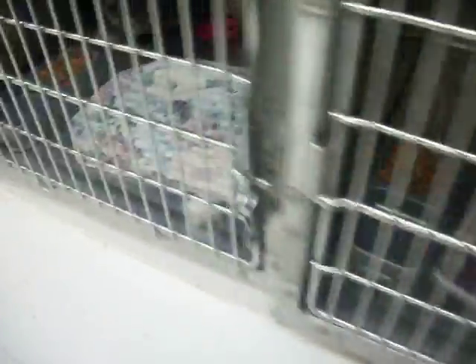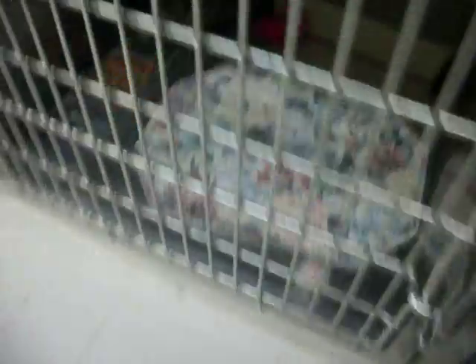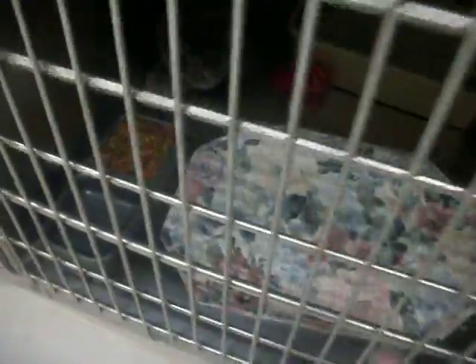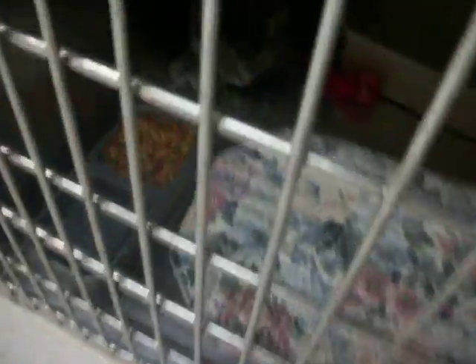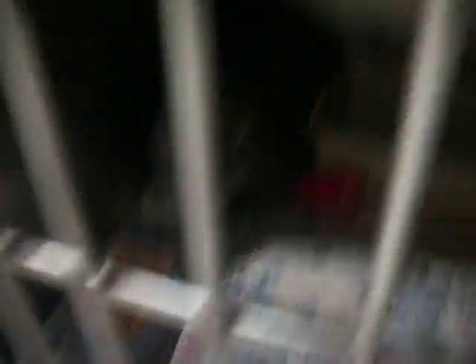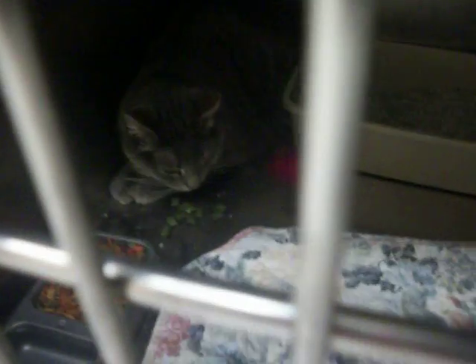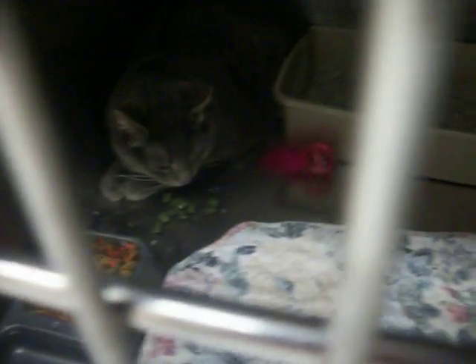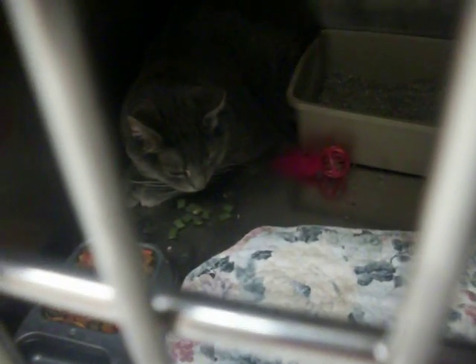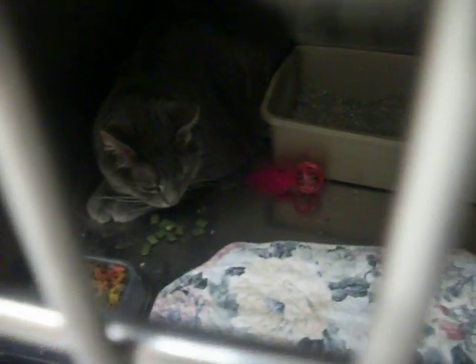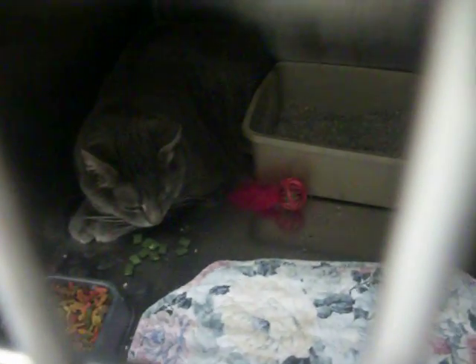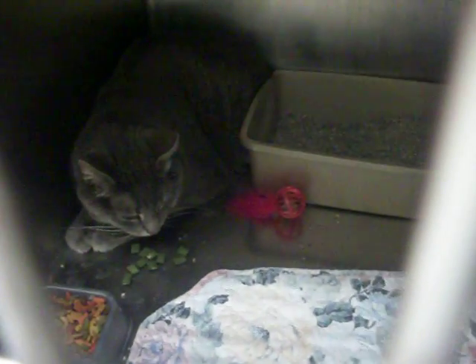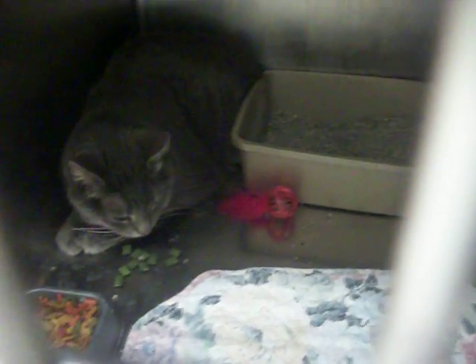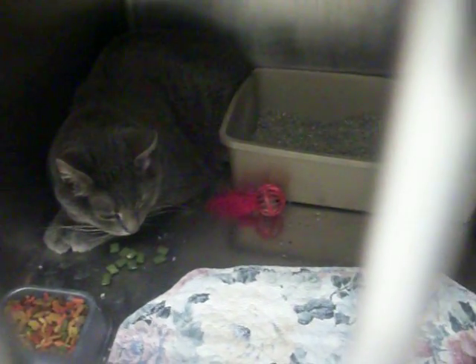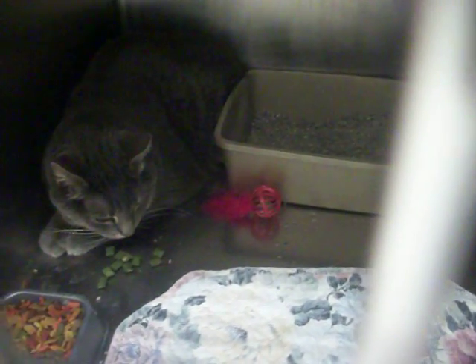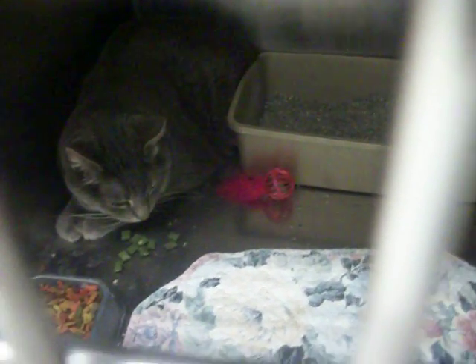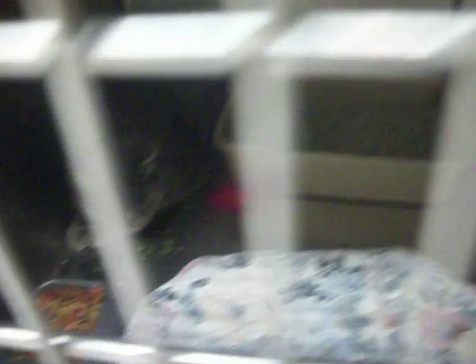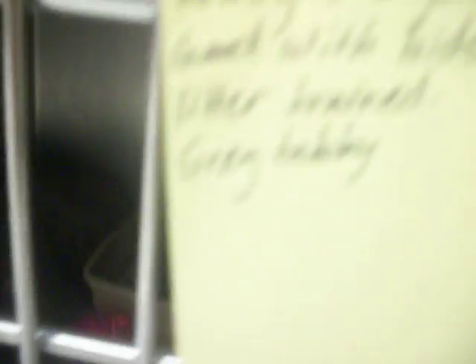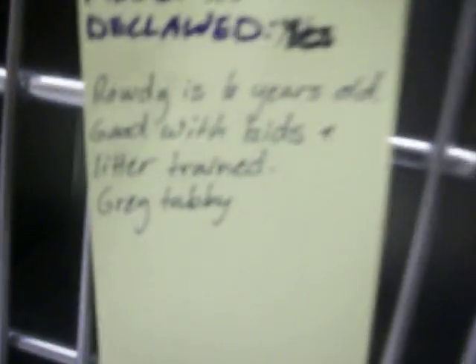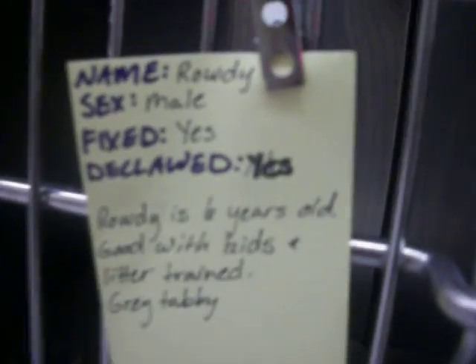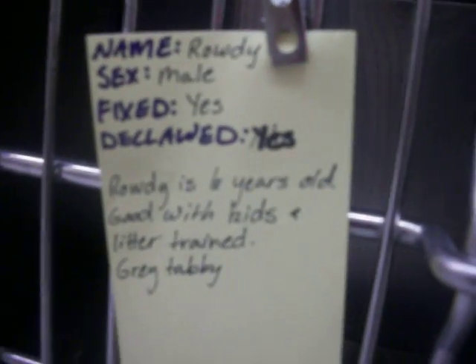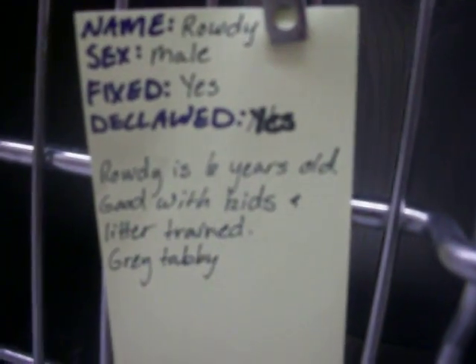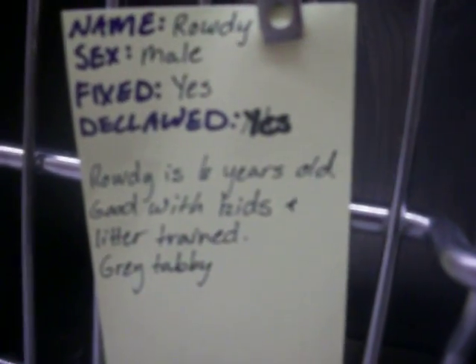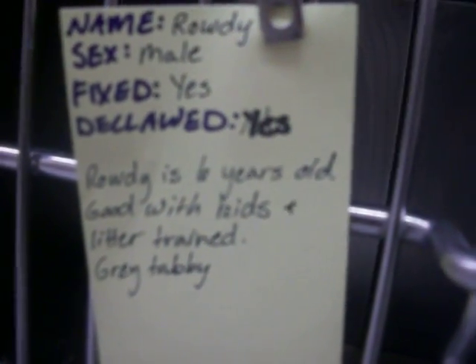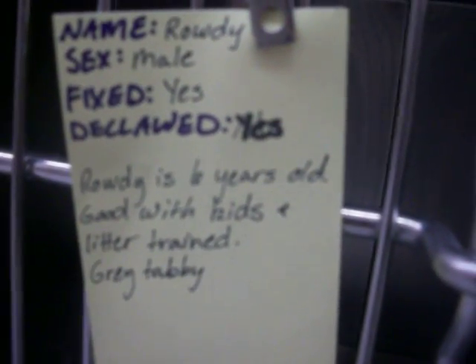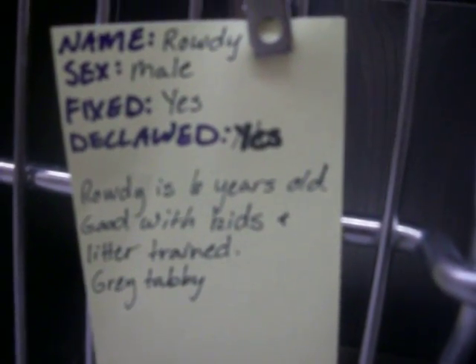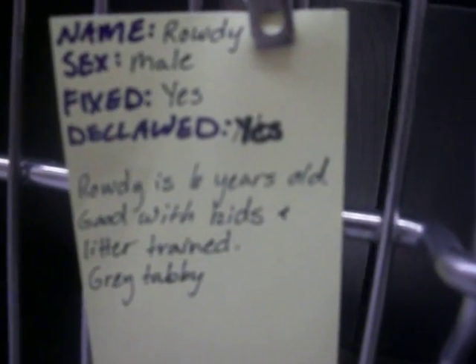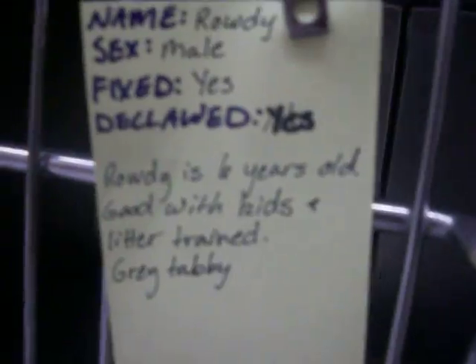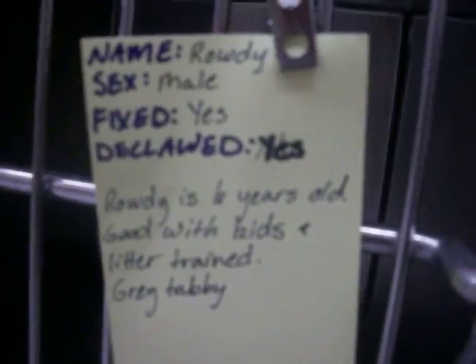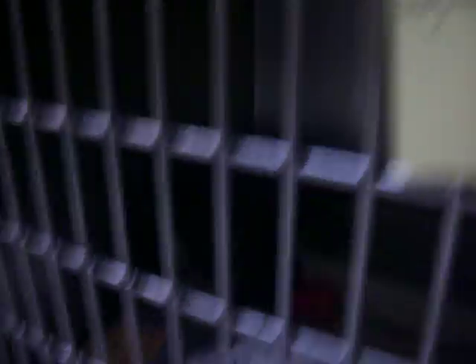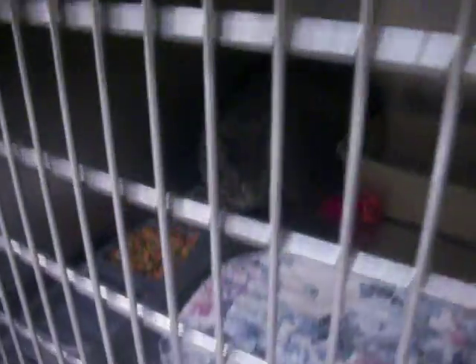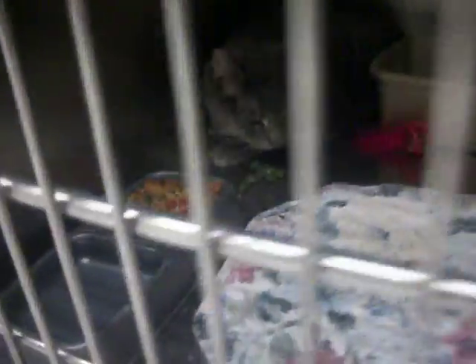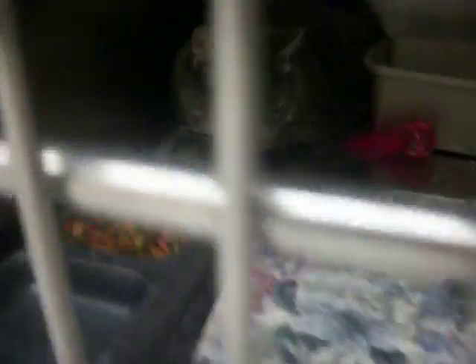And then Rowdy — which, he's not very rowdy. He's just scared and confused. He's neutered and declawed, six years old. Good with kids, litter trained. He's gray.